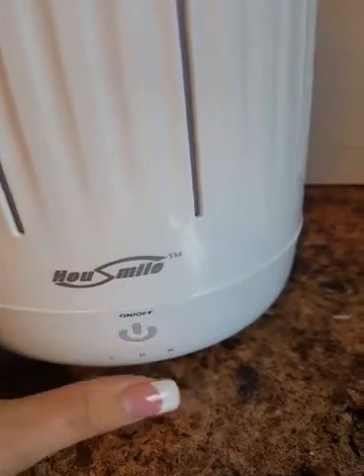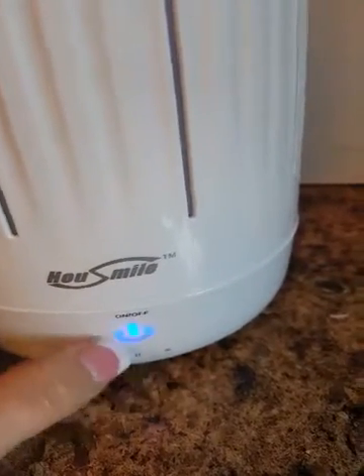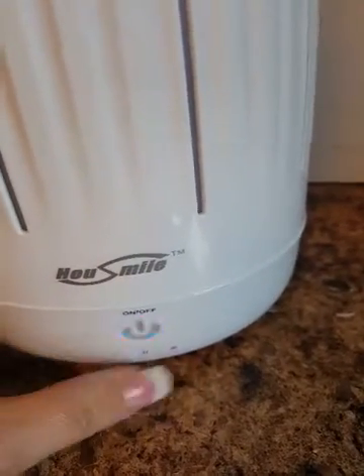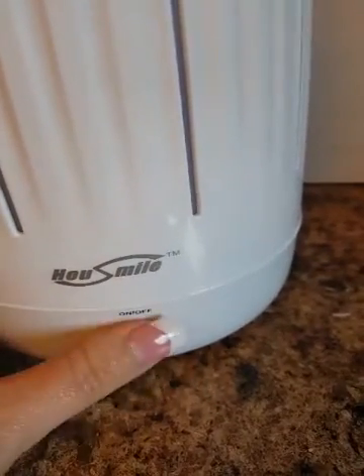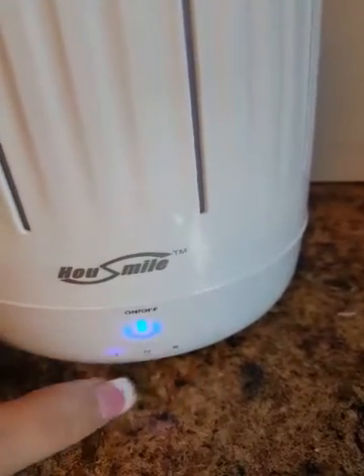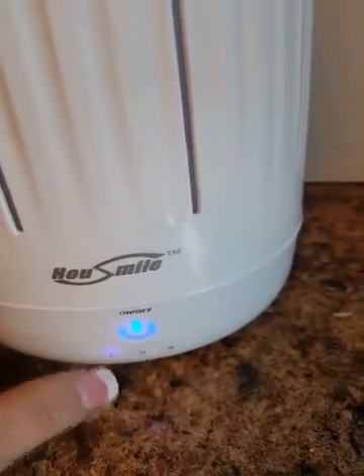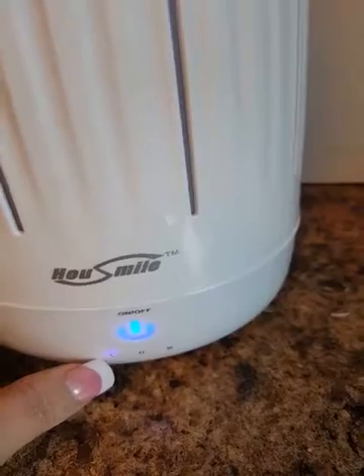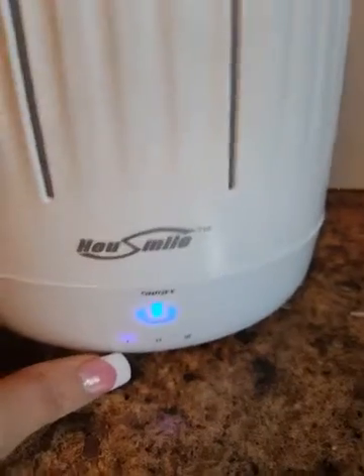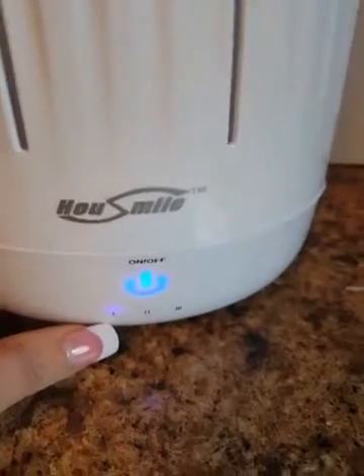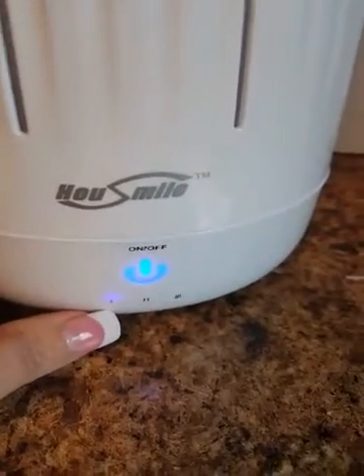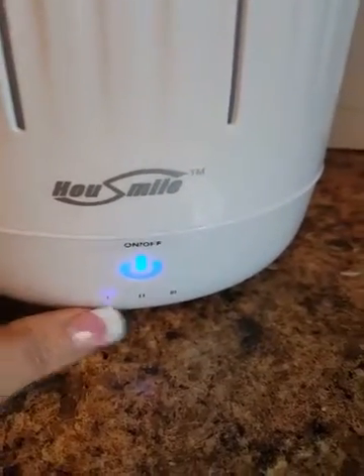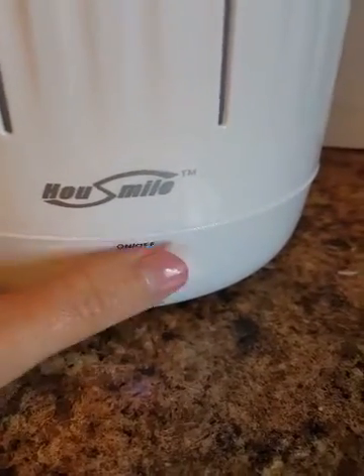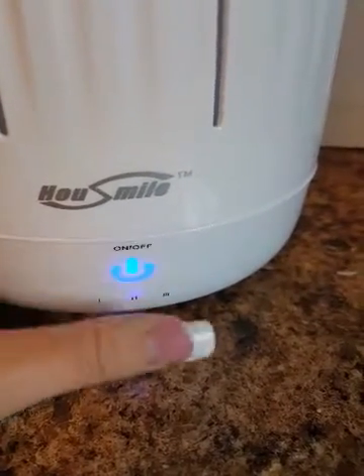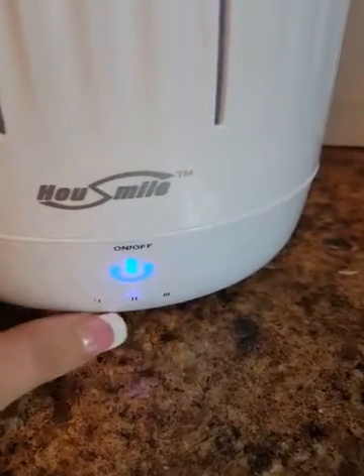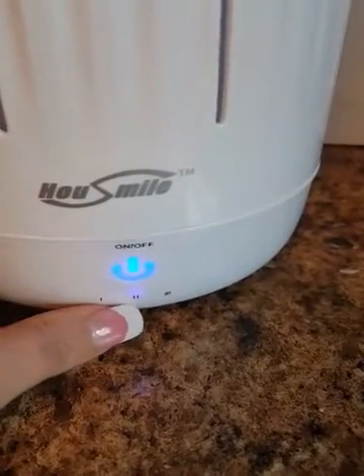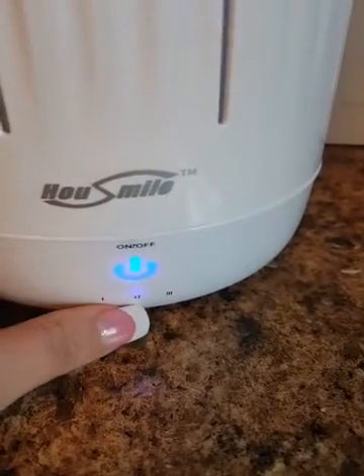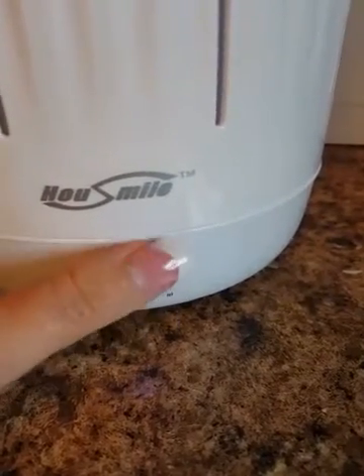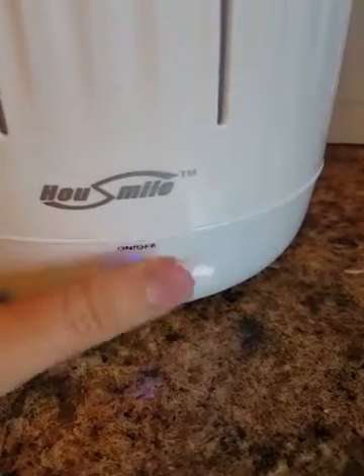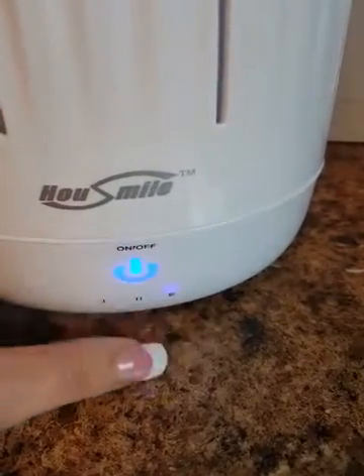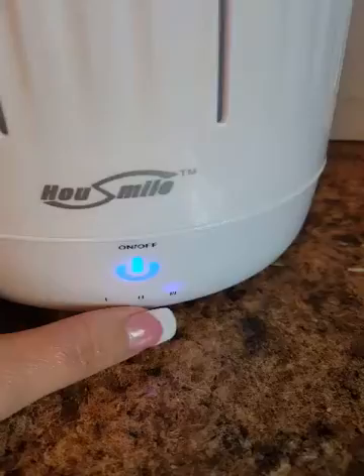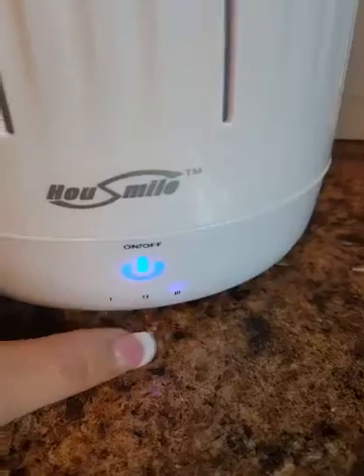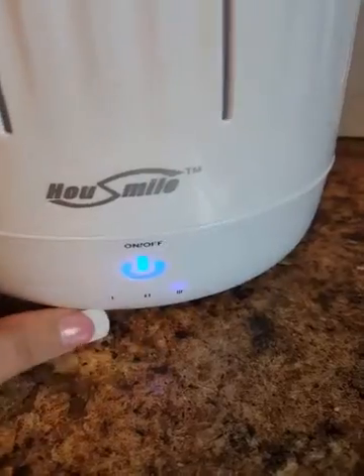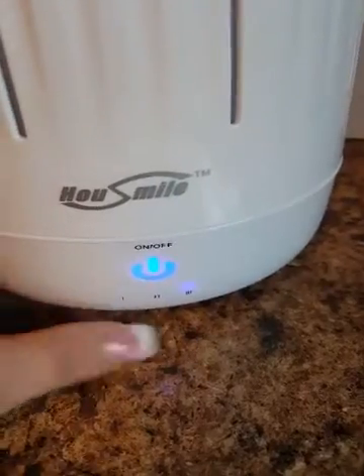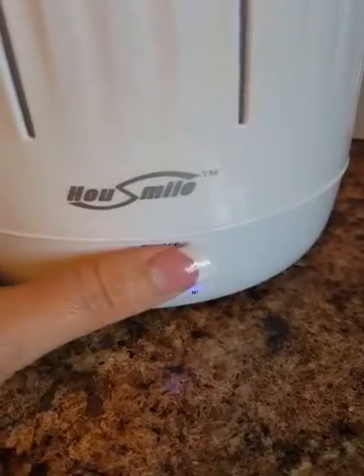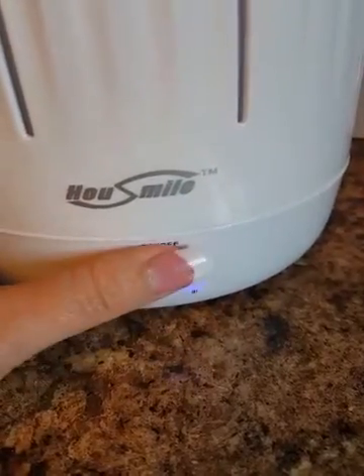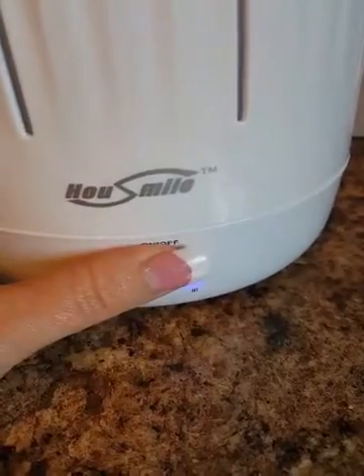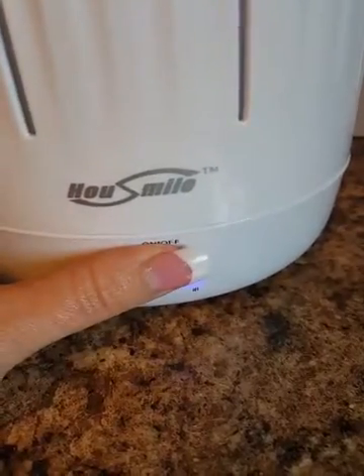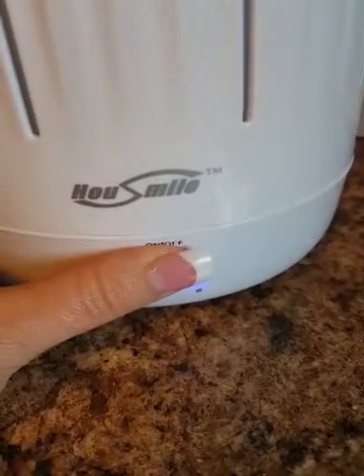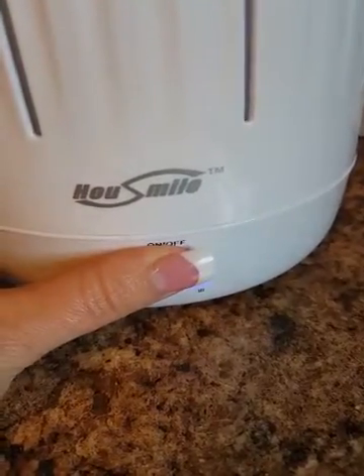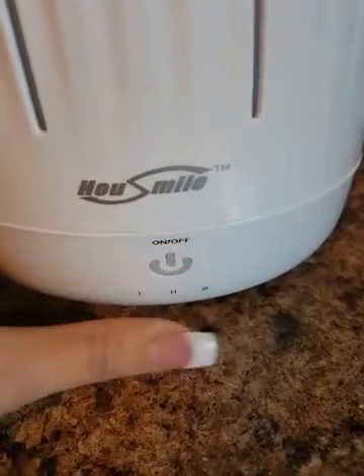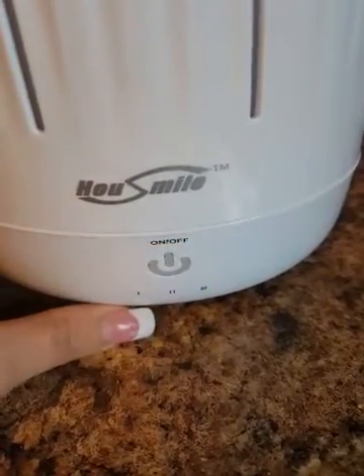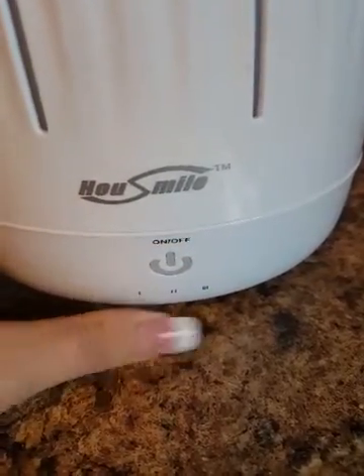All right. It's powered up. So you tell it which setting you want. Right now it's set on one. I can set it on two, then set it on three. If you want to turn it off, you just hold it — and there you go.